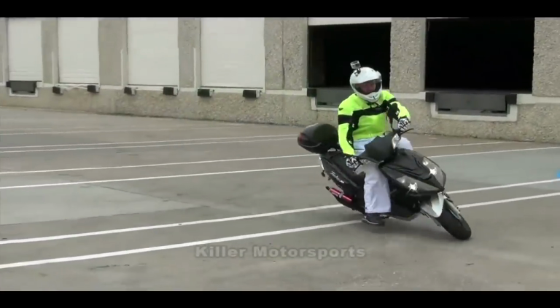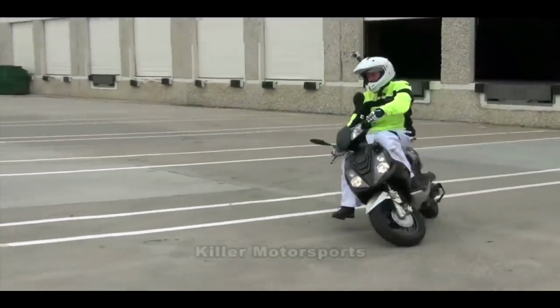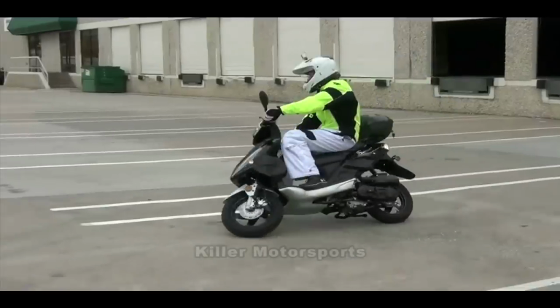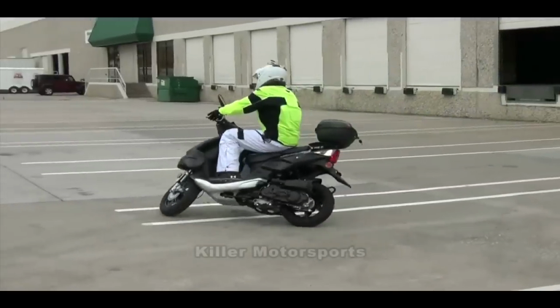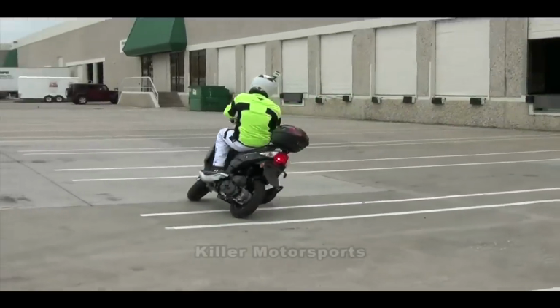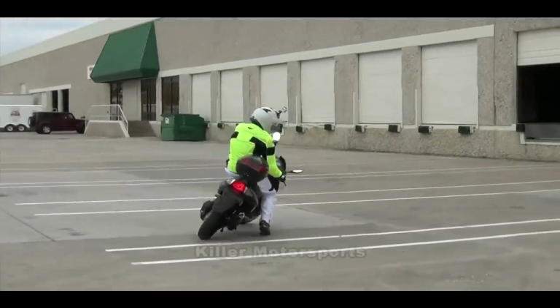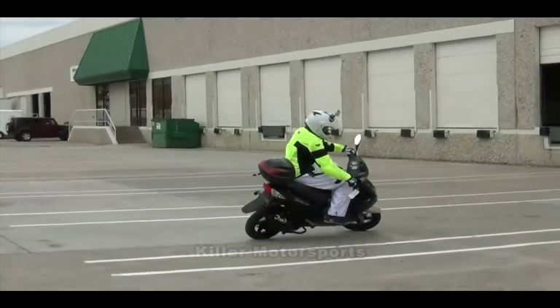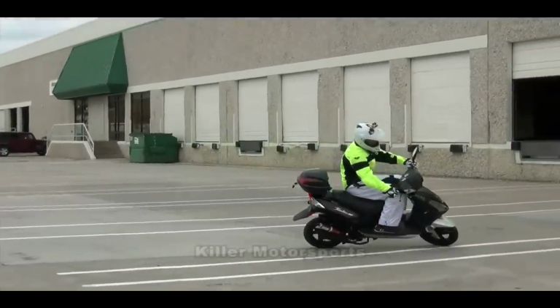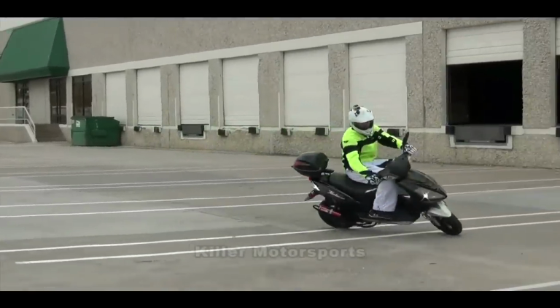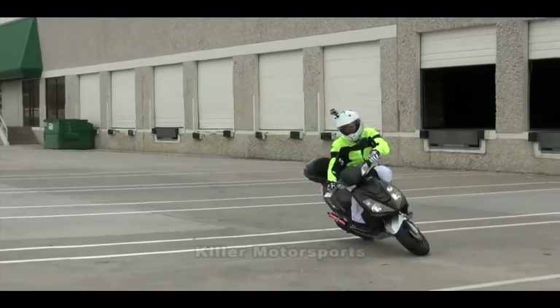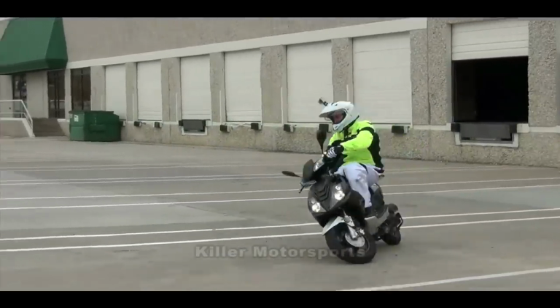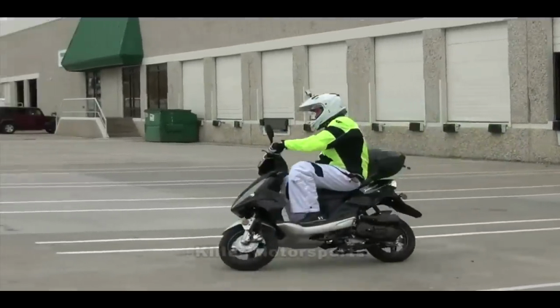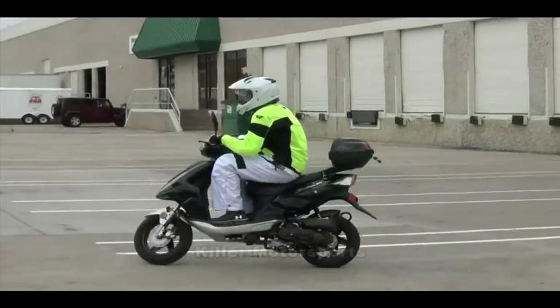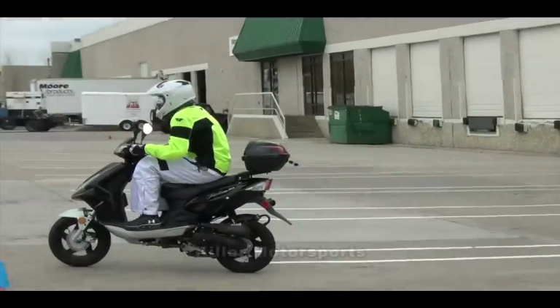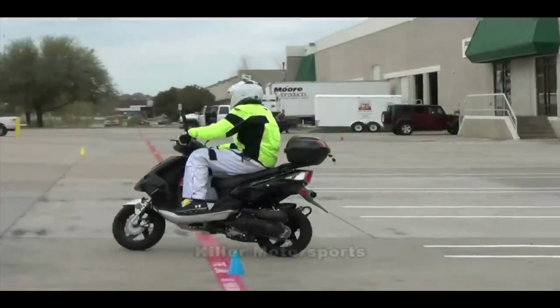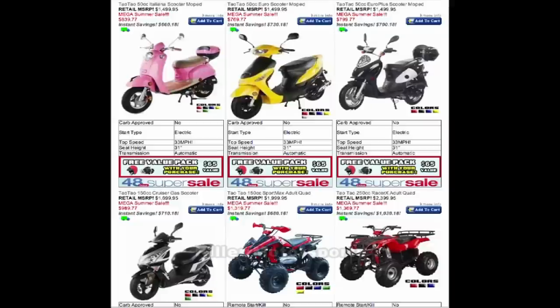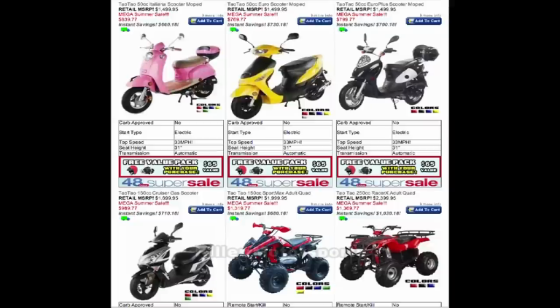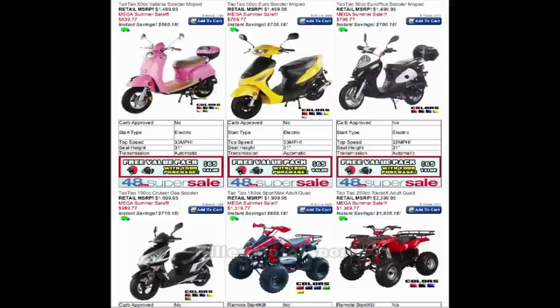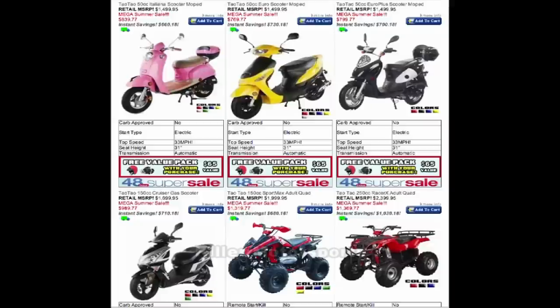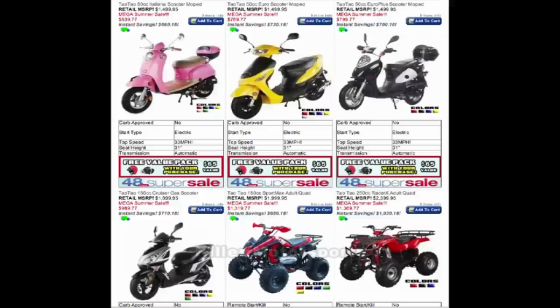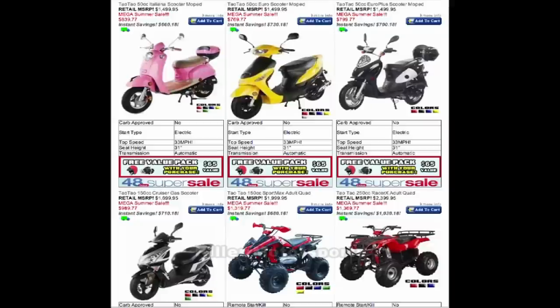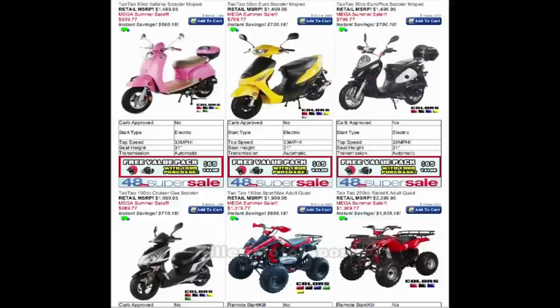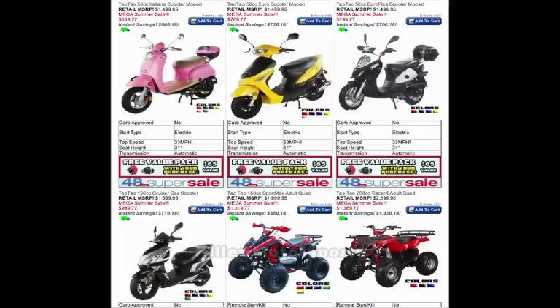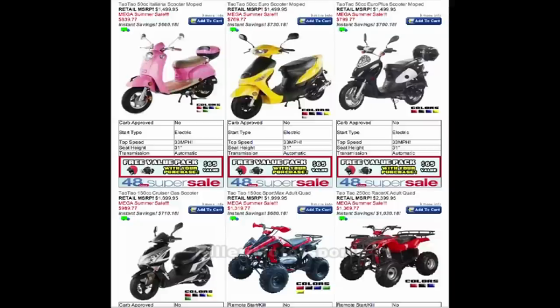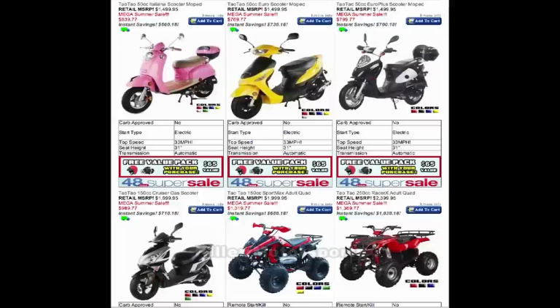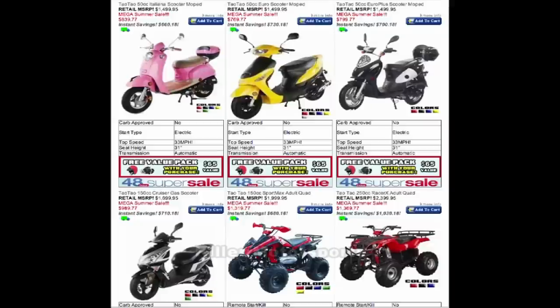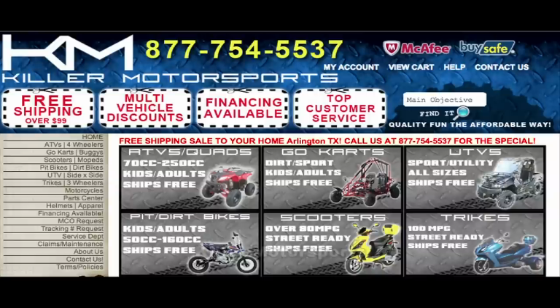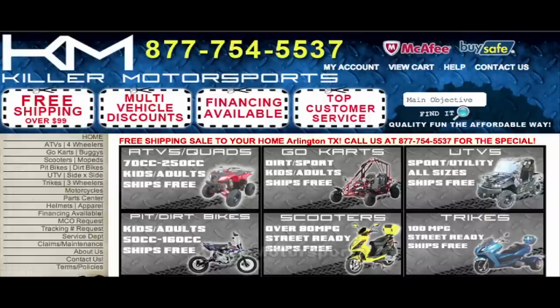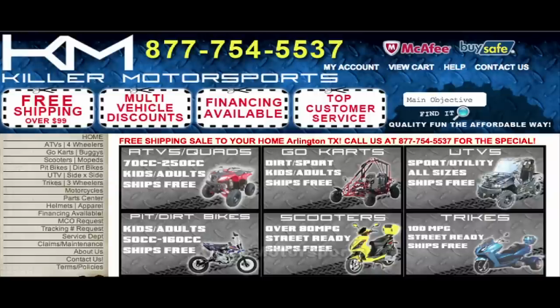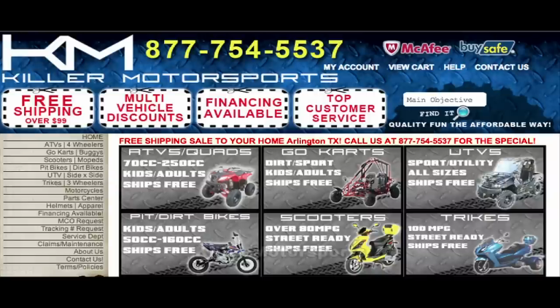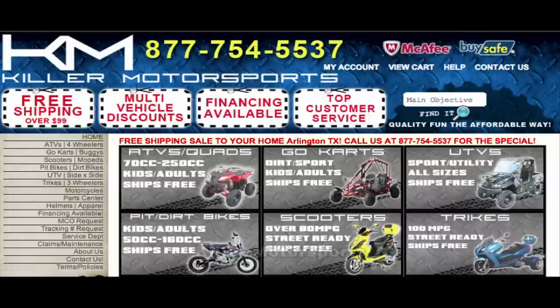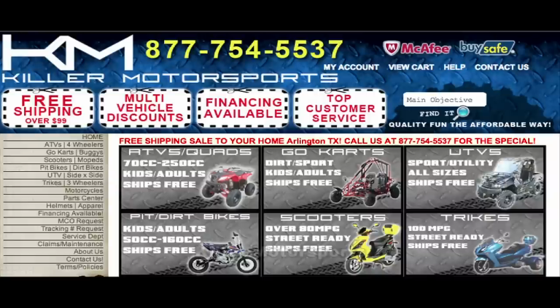As you can see, this scooter has sleek old Vespa style that knocks it out of the park. We also provide several different colors of this unit at Killer Motorsports, so come by and check out our site for the details.